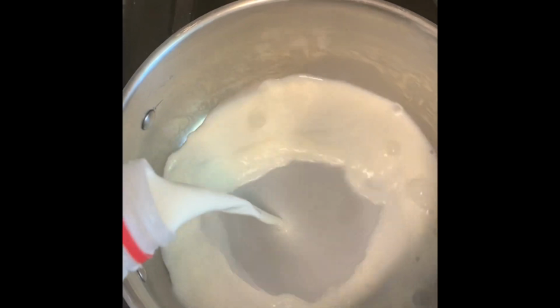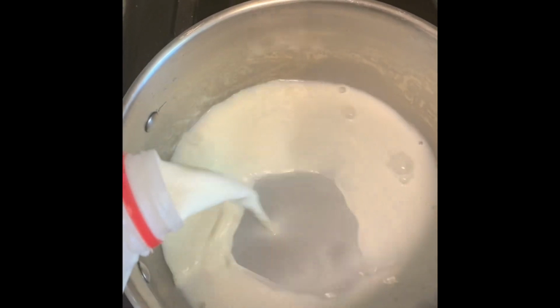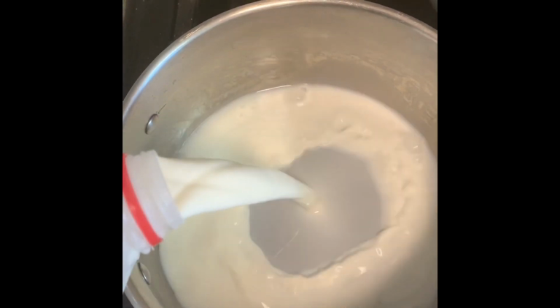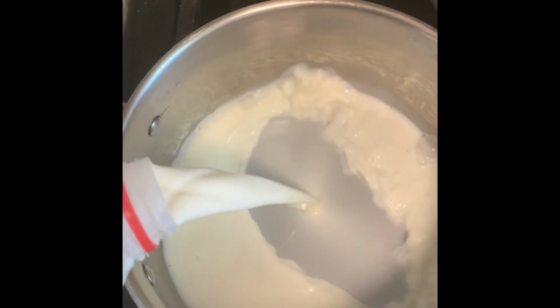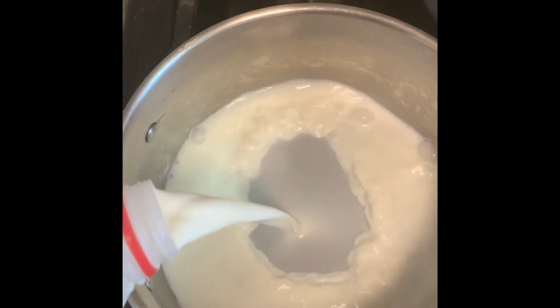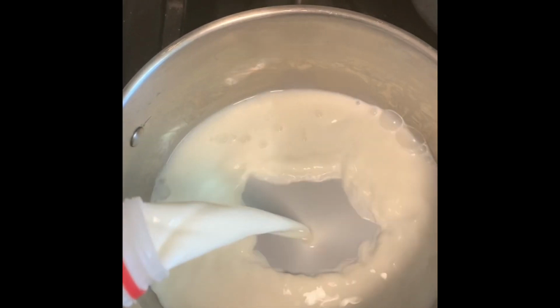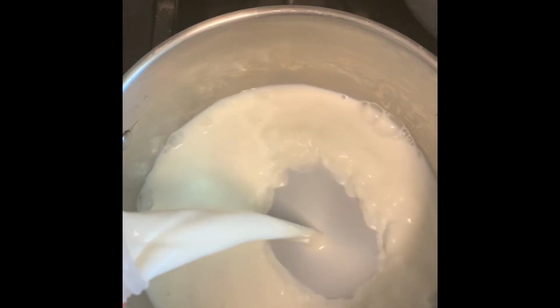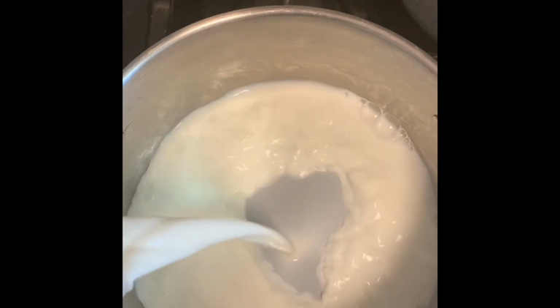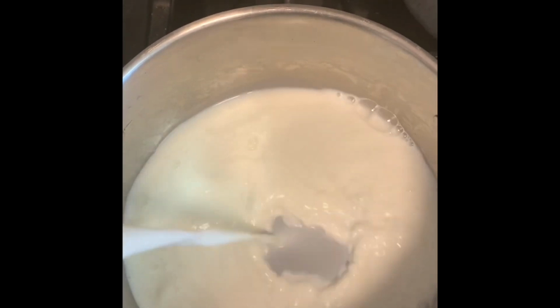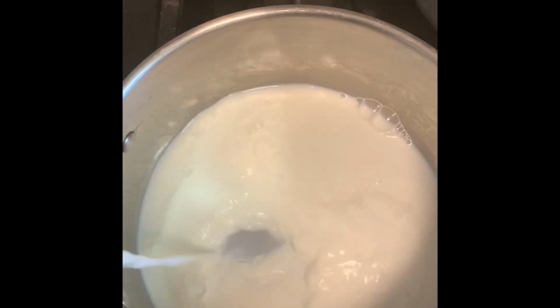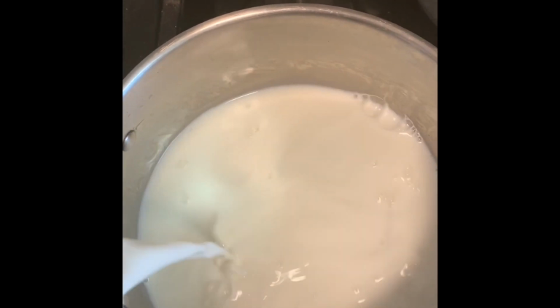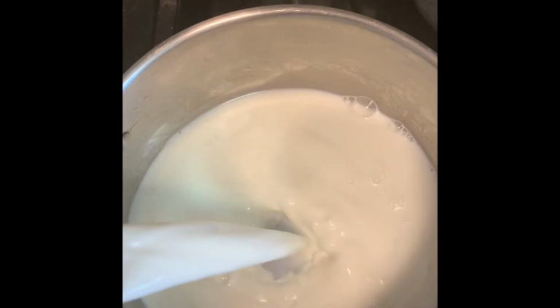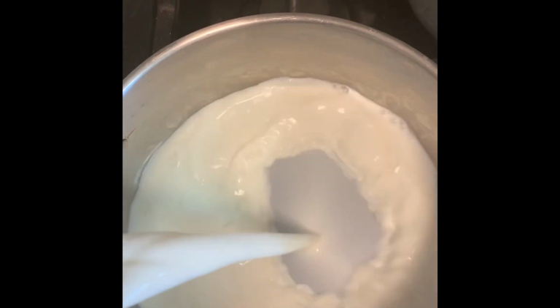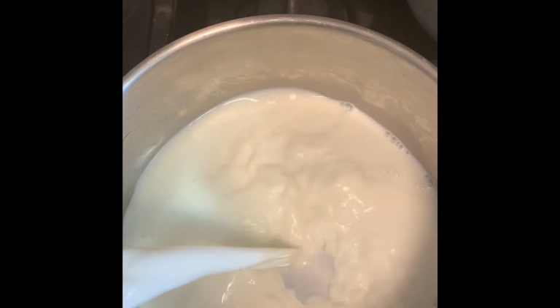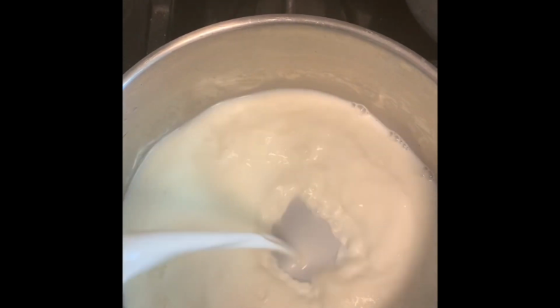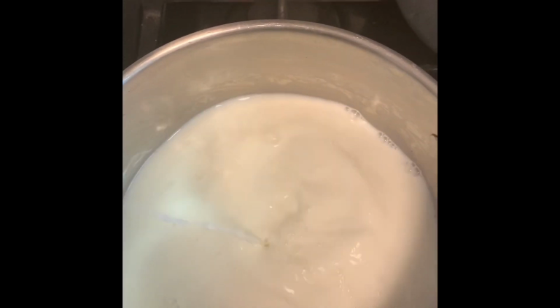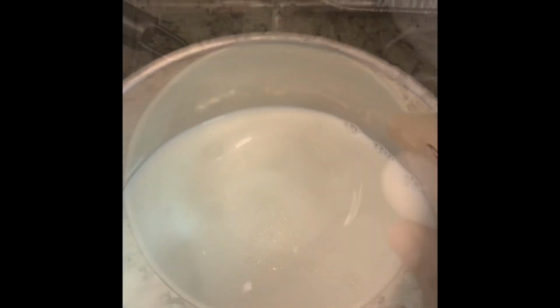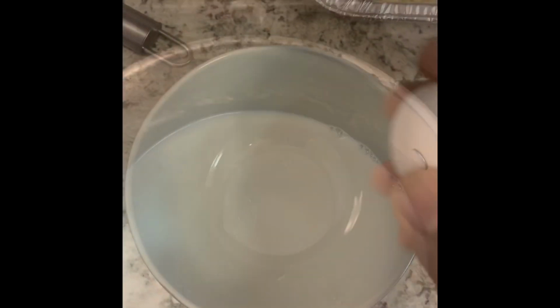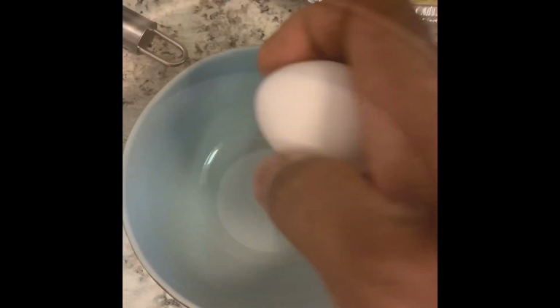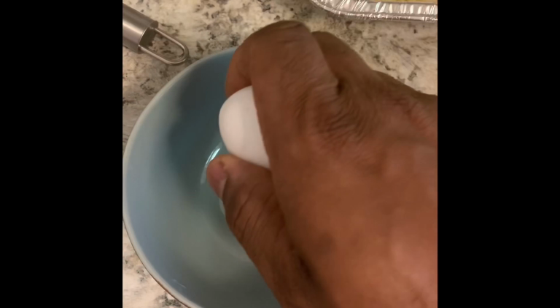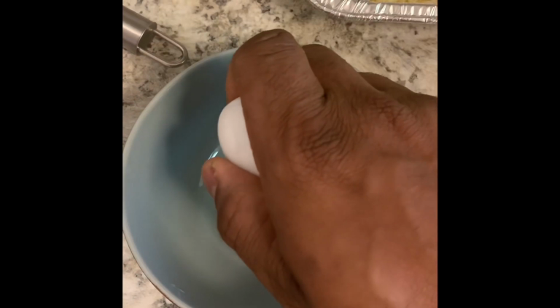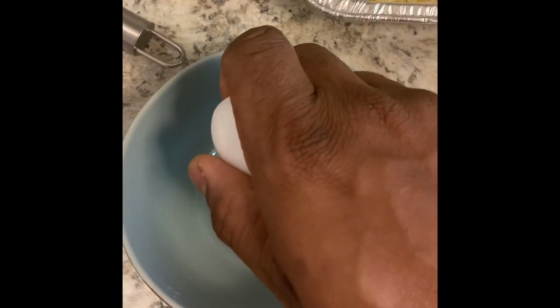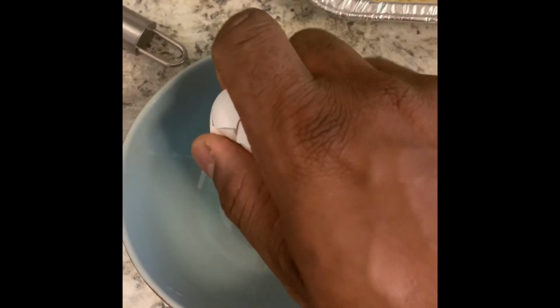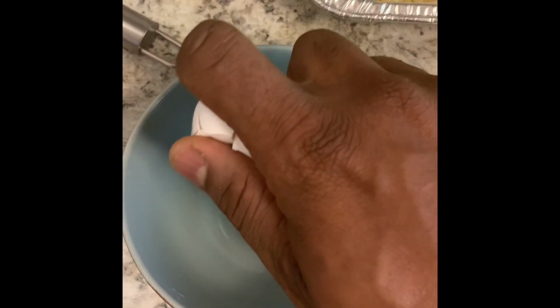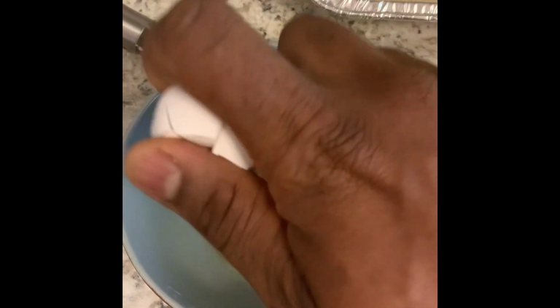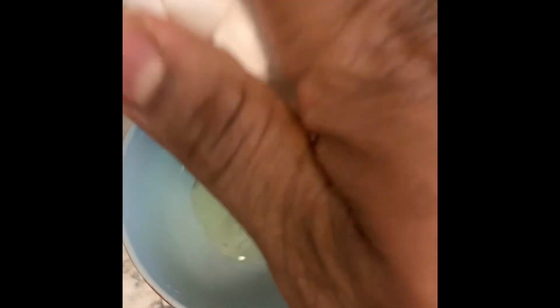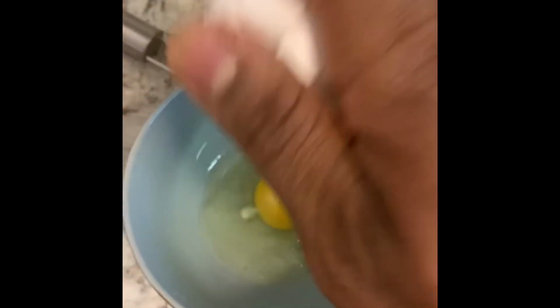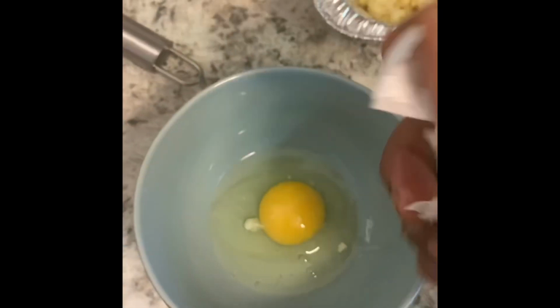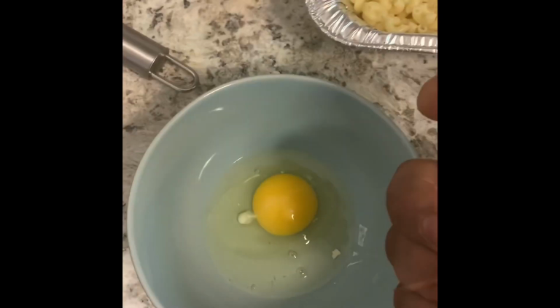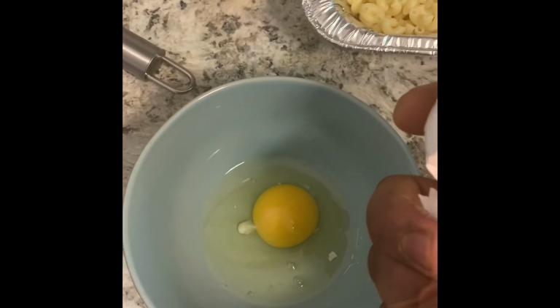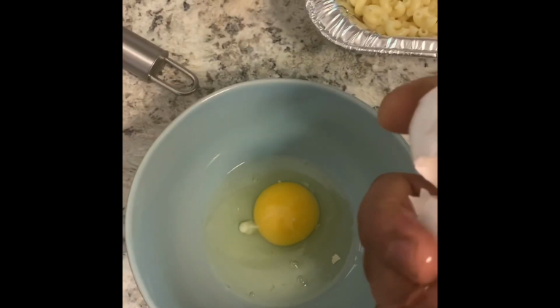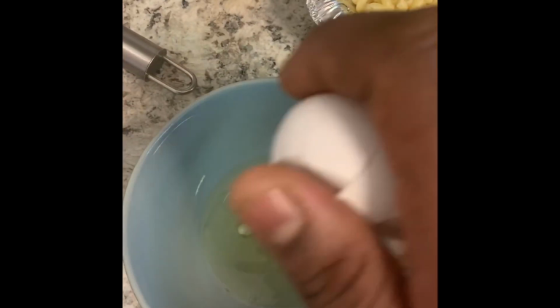First we're going to add about three cups of milk and two eggs, and we're going to cook on medium heat.